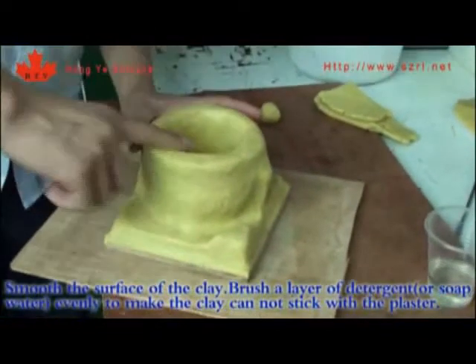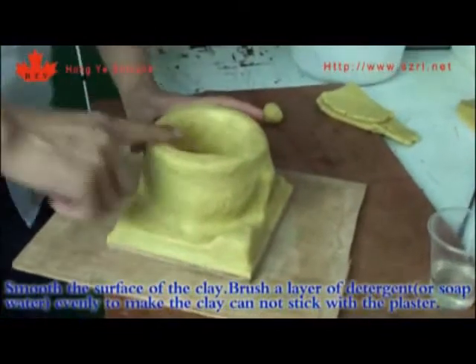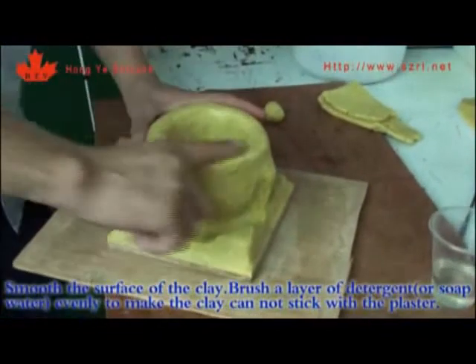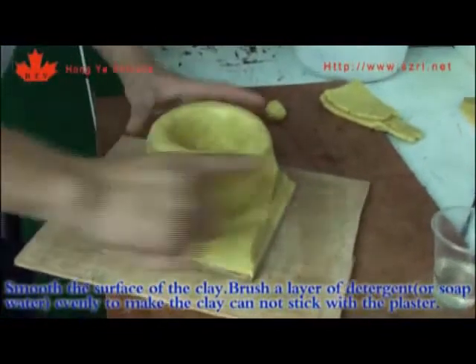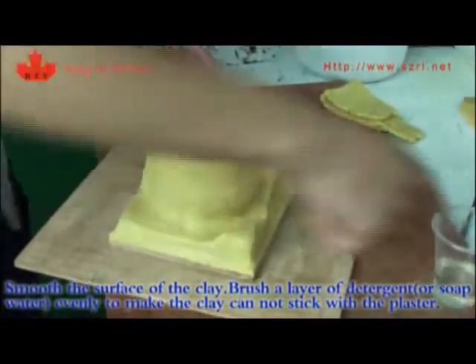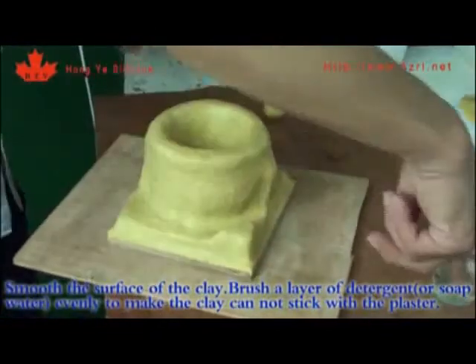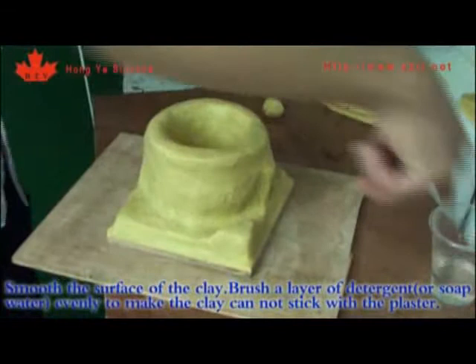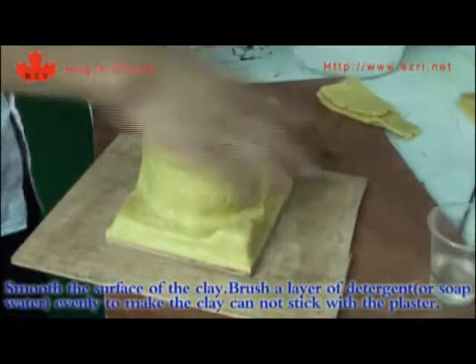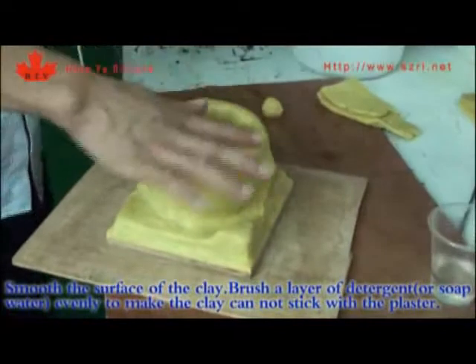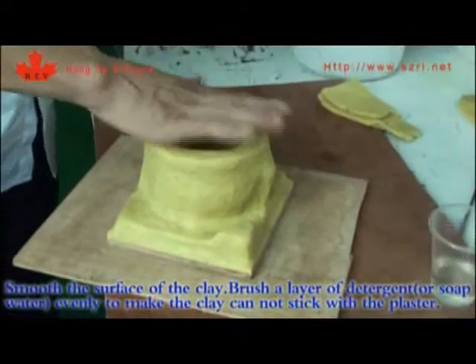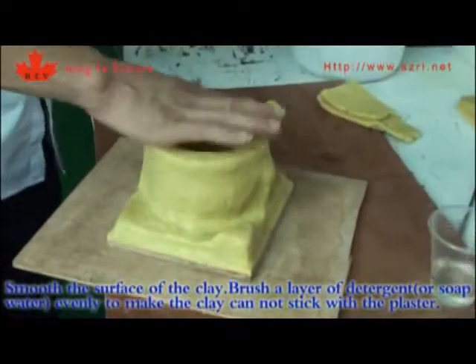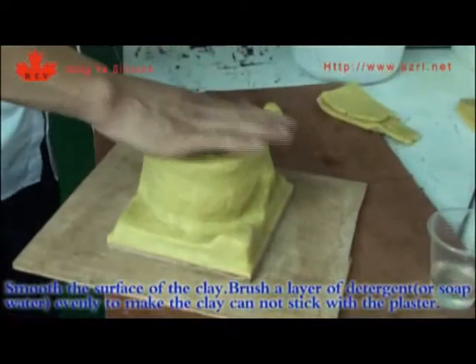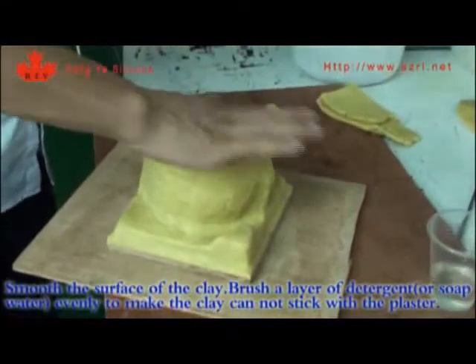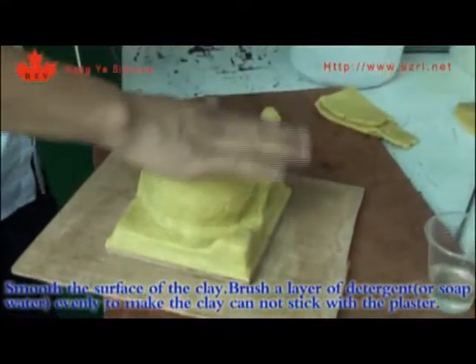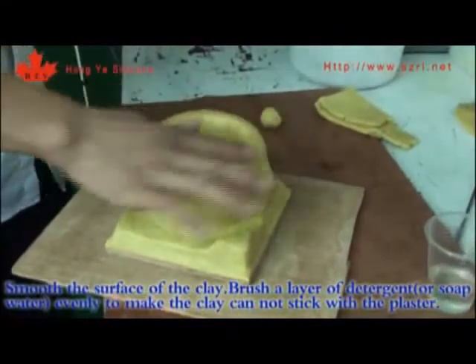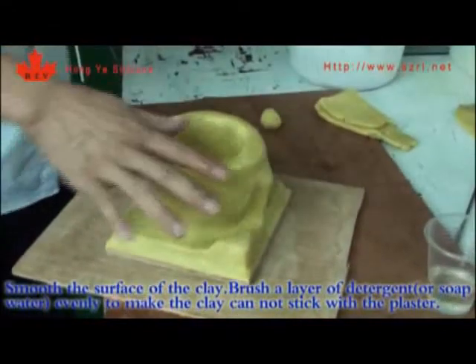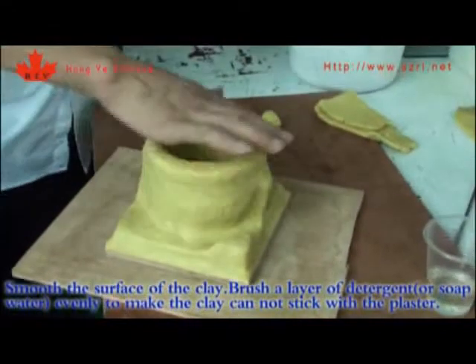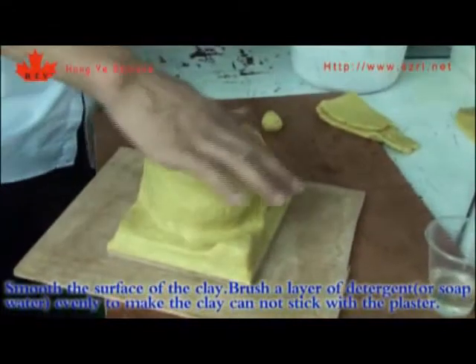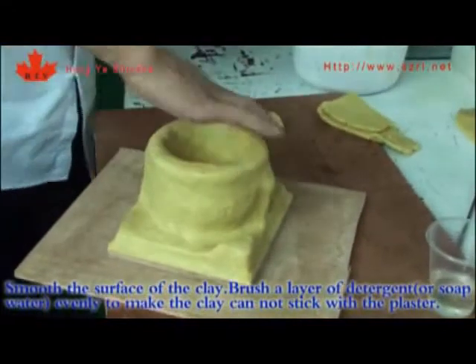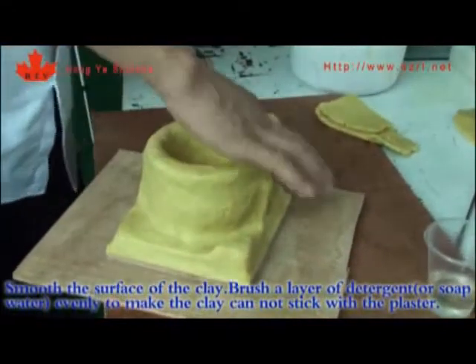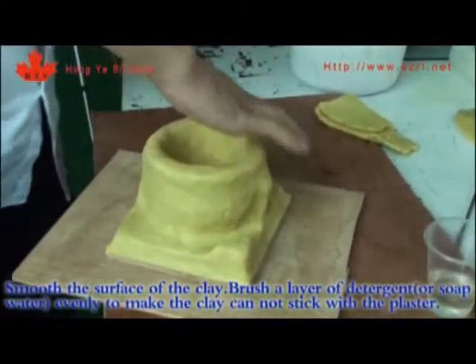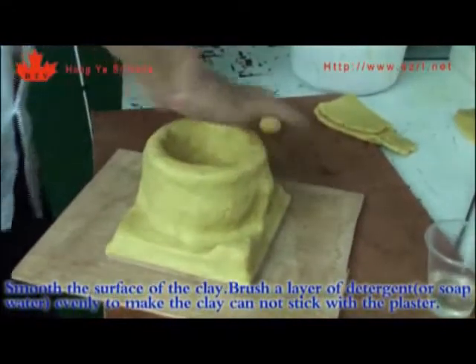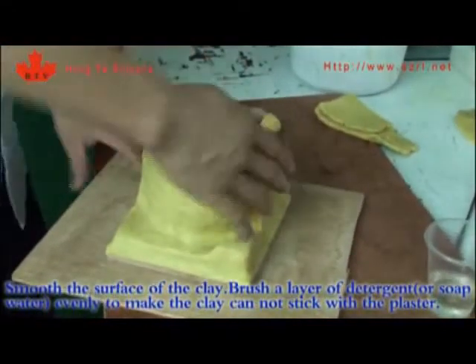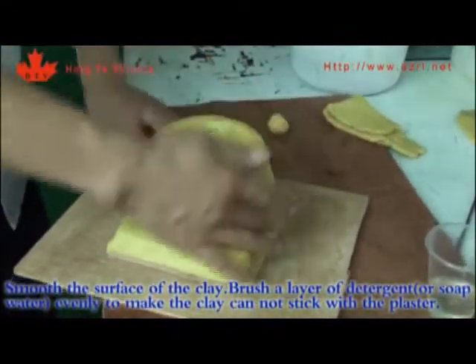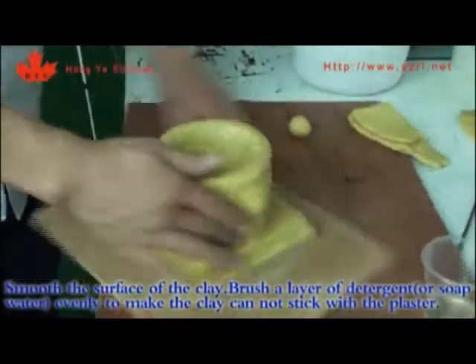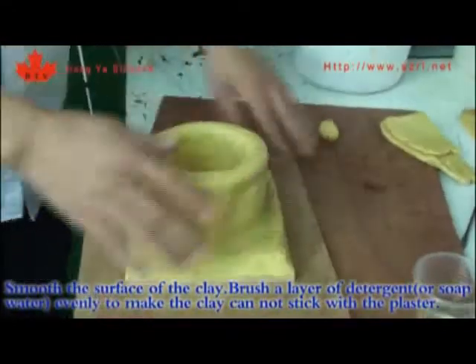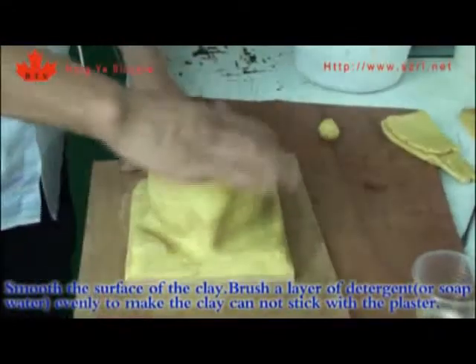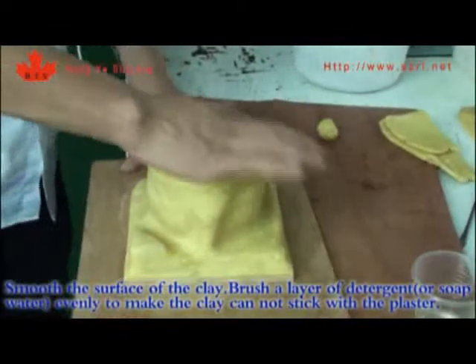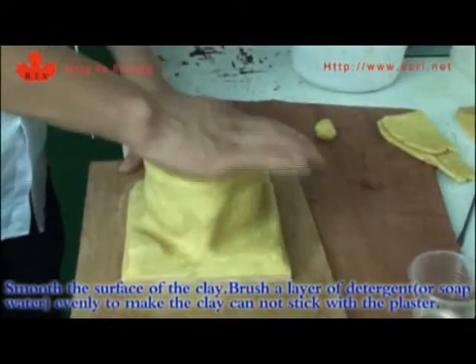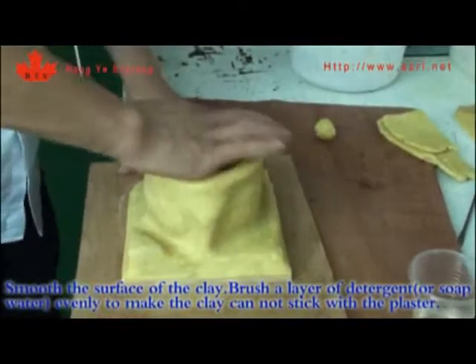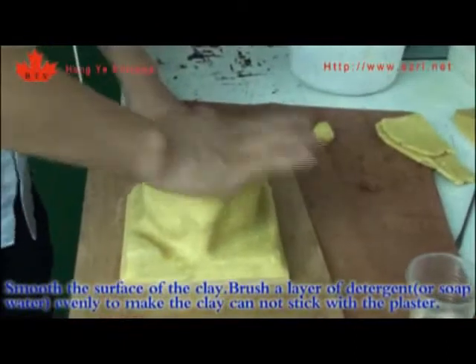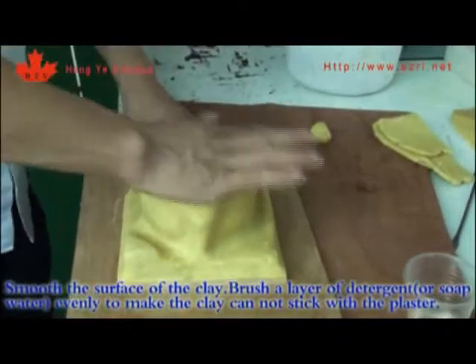Smooth the surface of the cling, then brush a layer of detergent or soft water evenly to make sure the cling does not stick with the plaster.